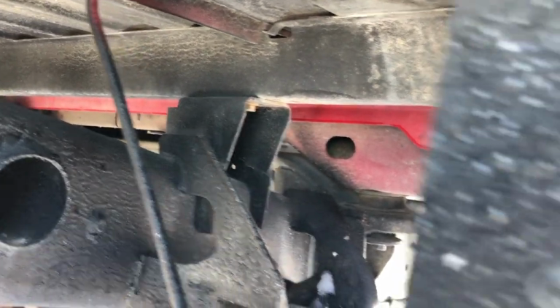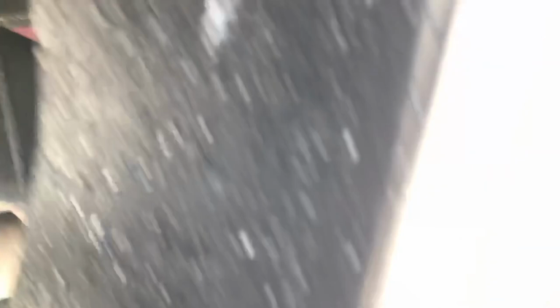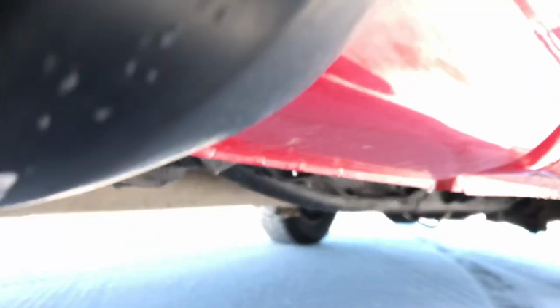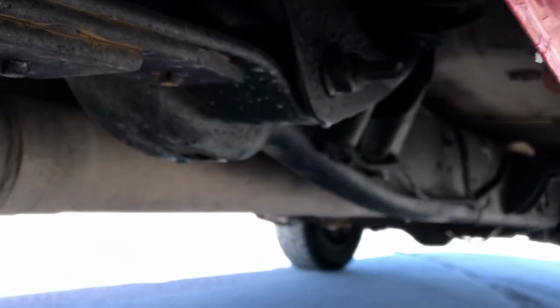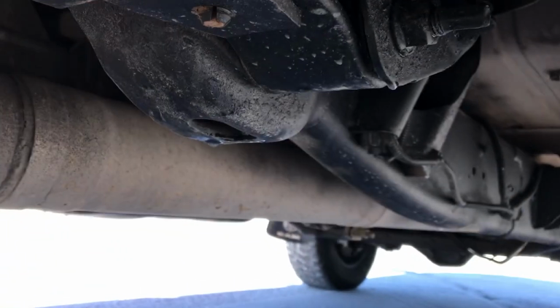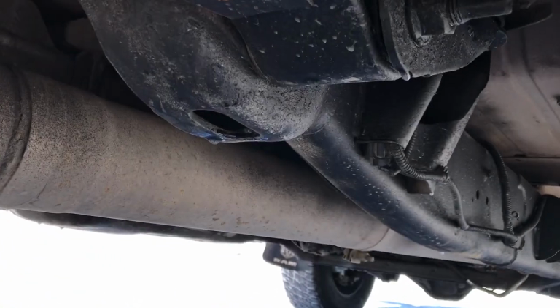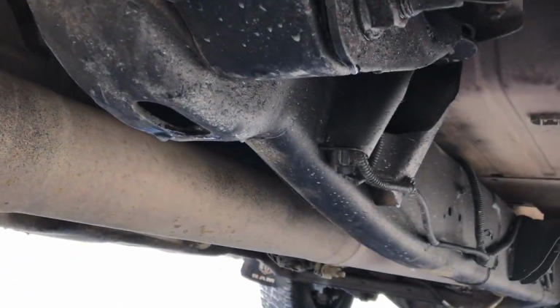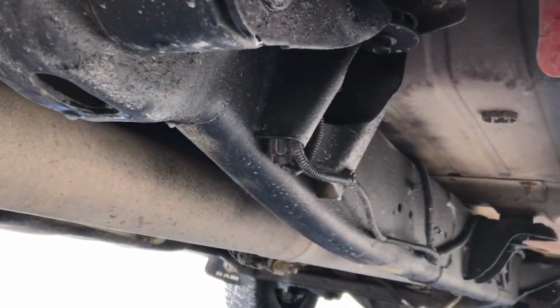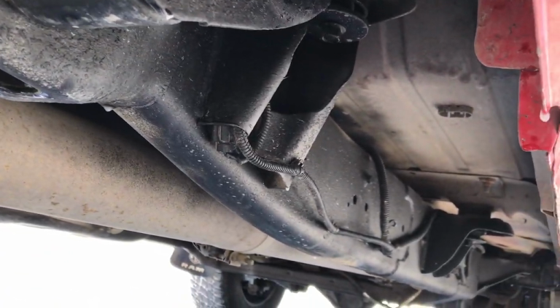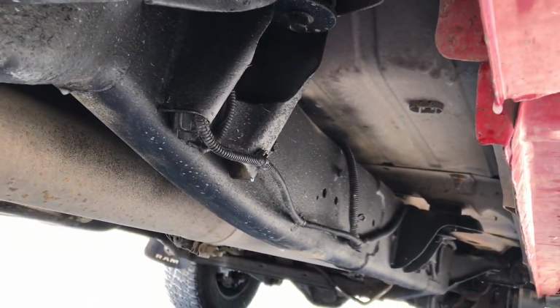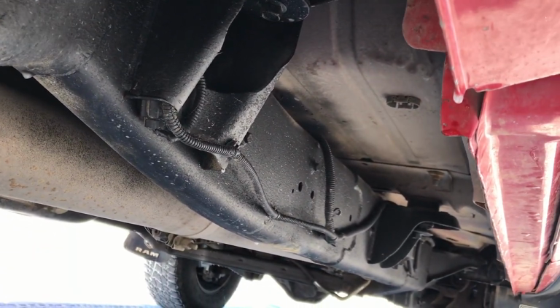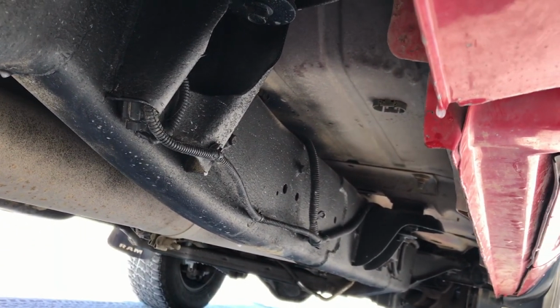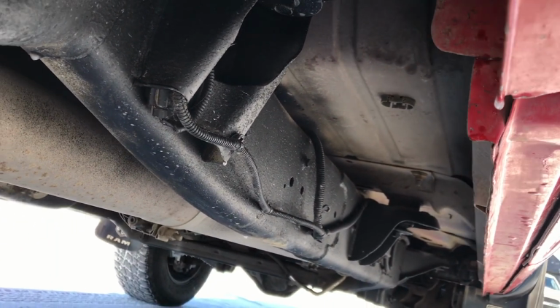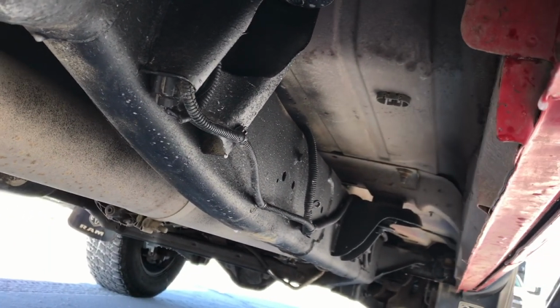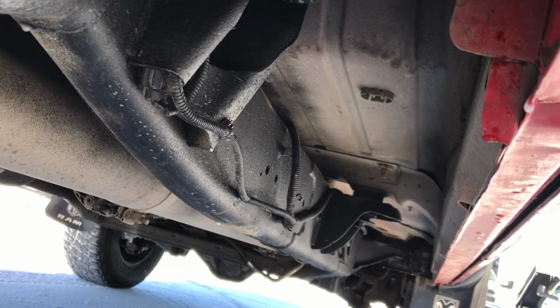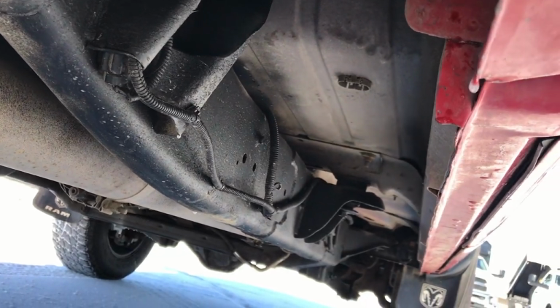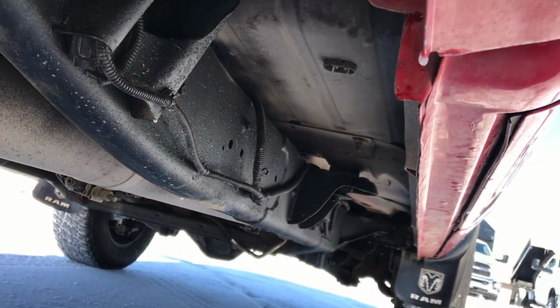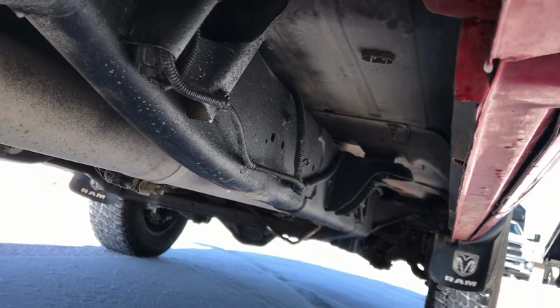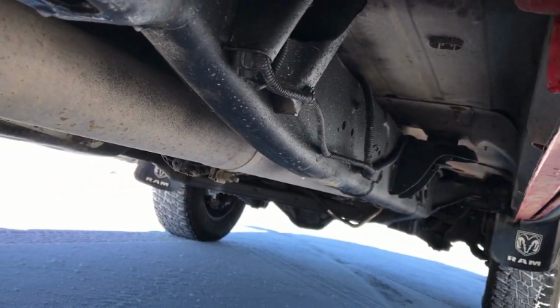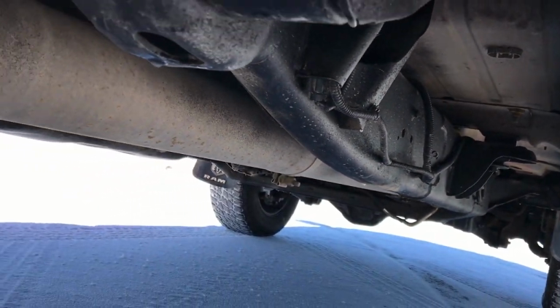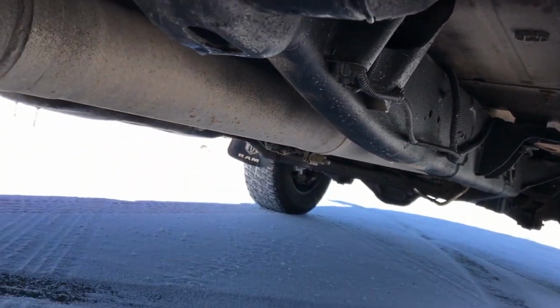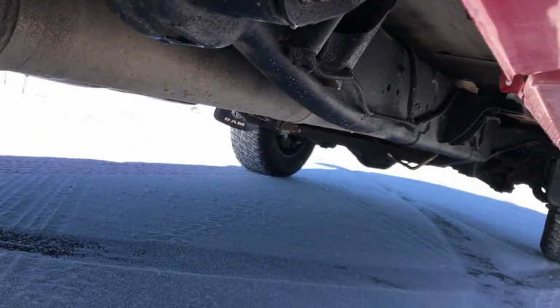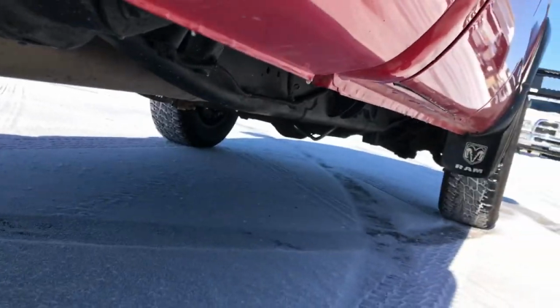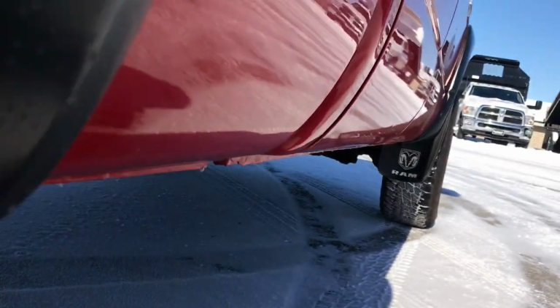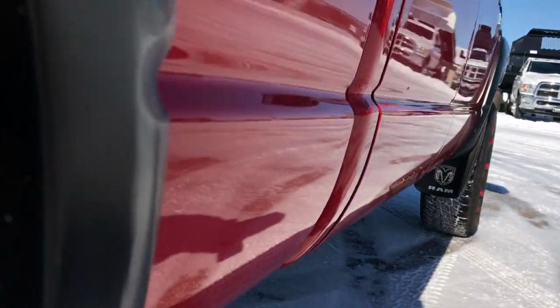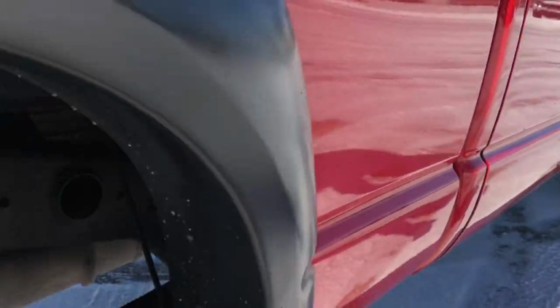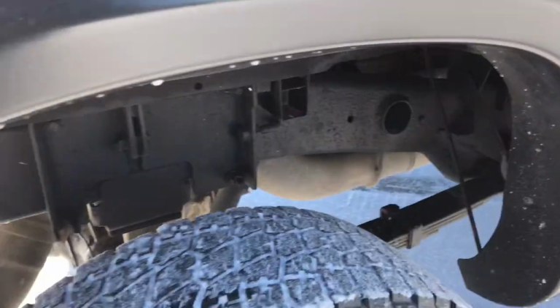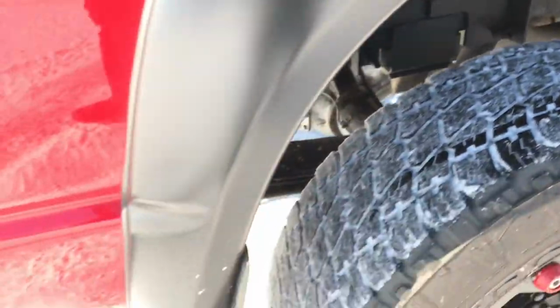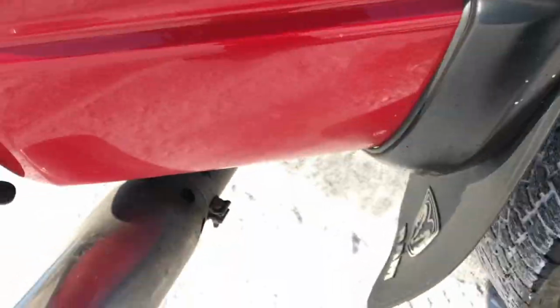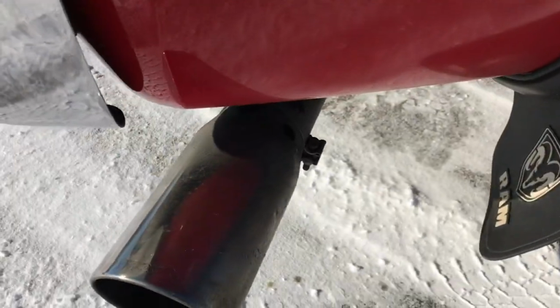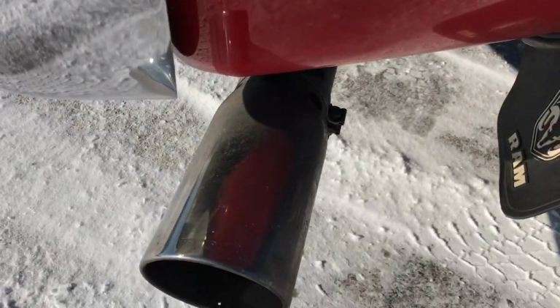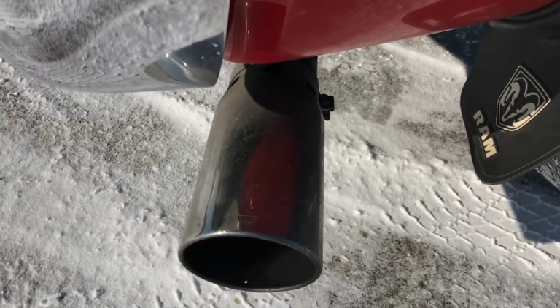Very little to no corrosion. The frame has been undercoated and the body is in really nice condition. You can see that it is straight-piped exhaust with a Dynamax tip on it.